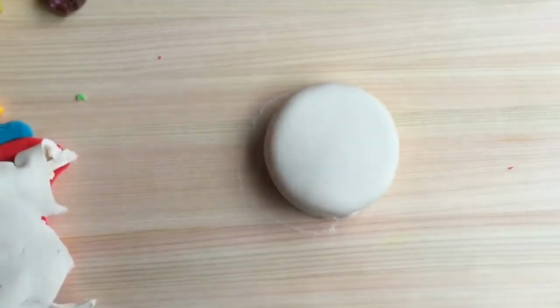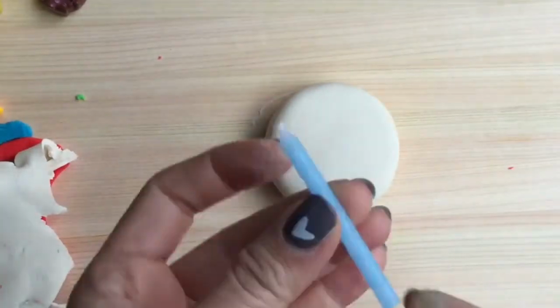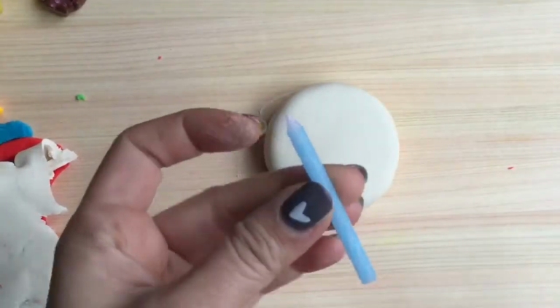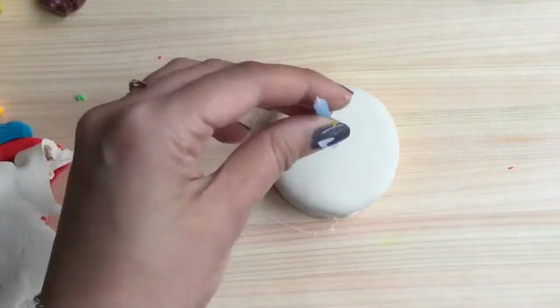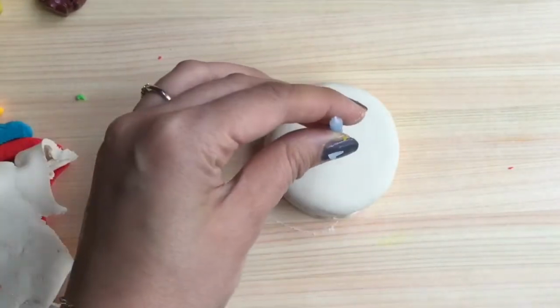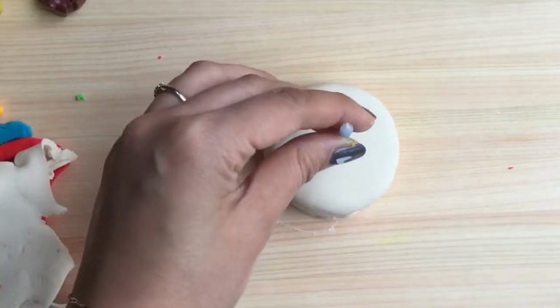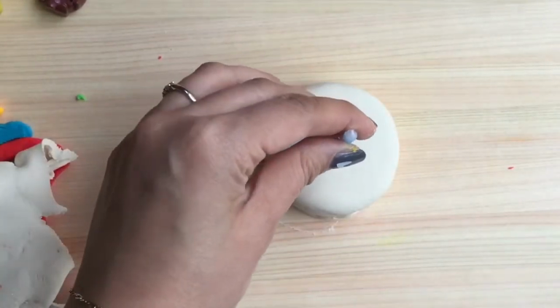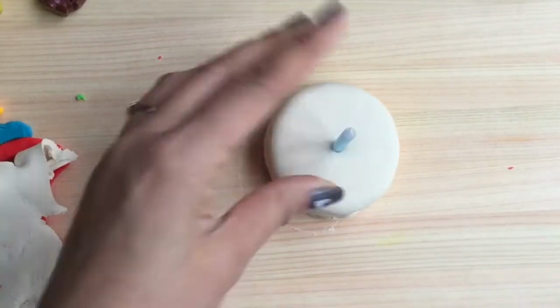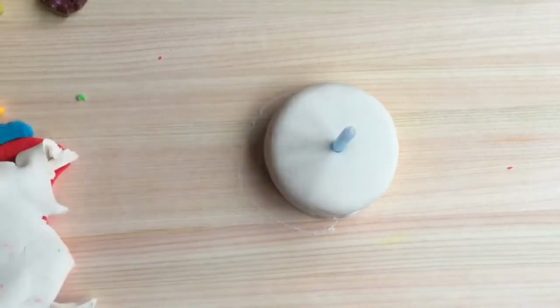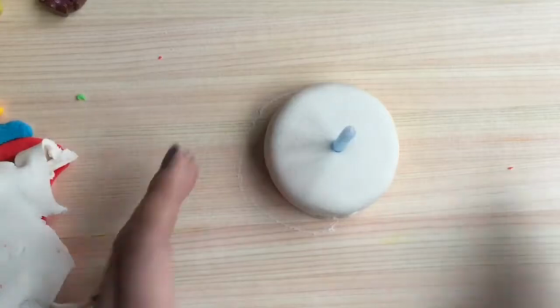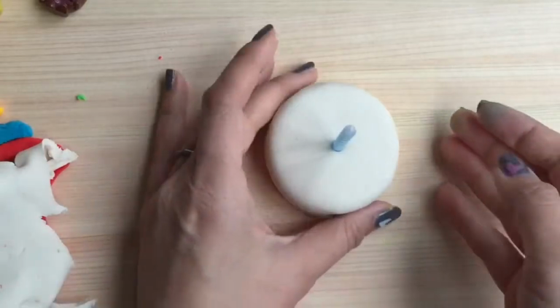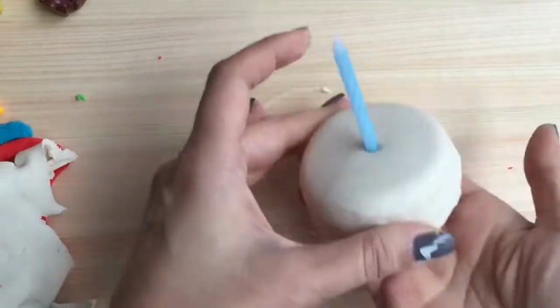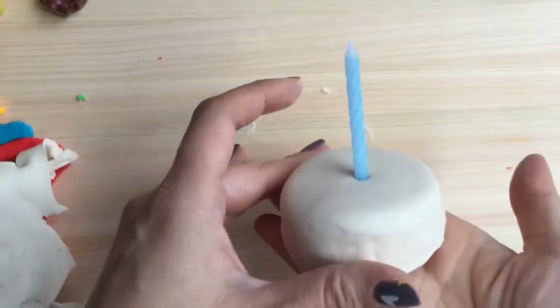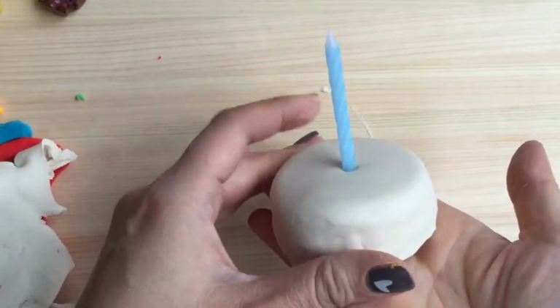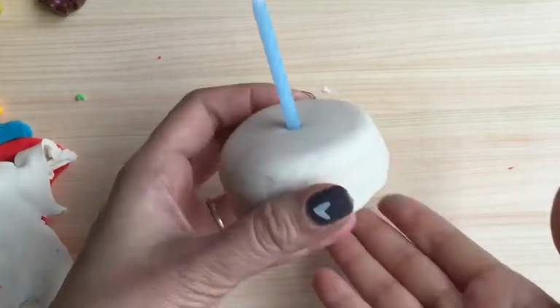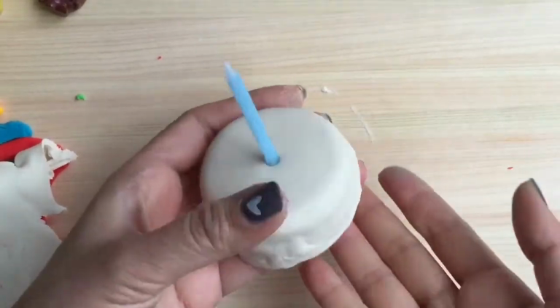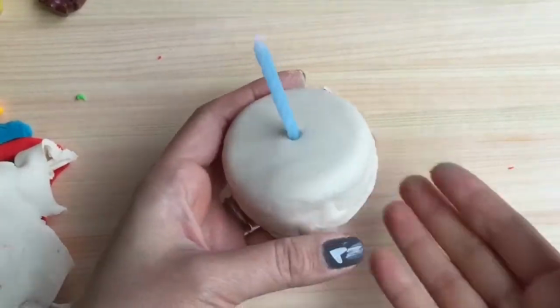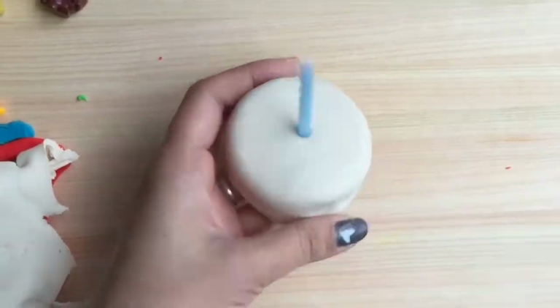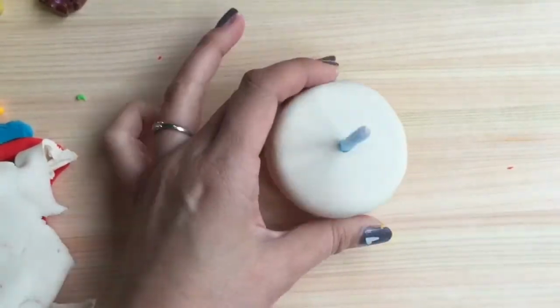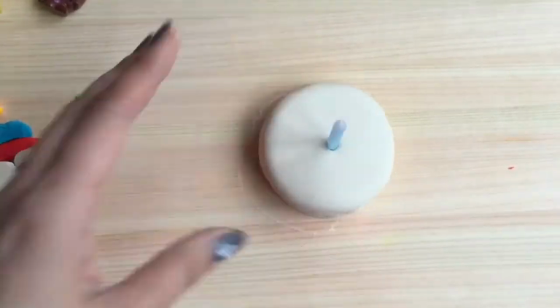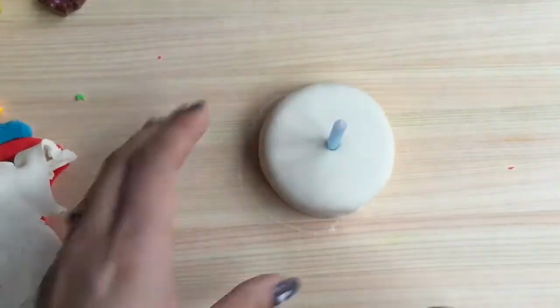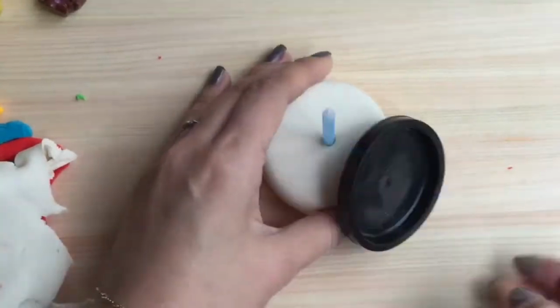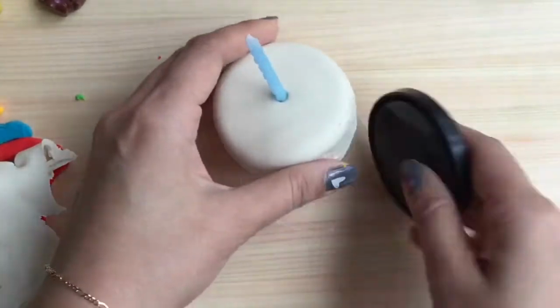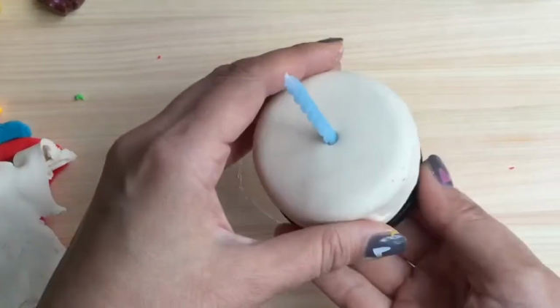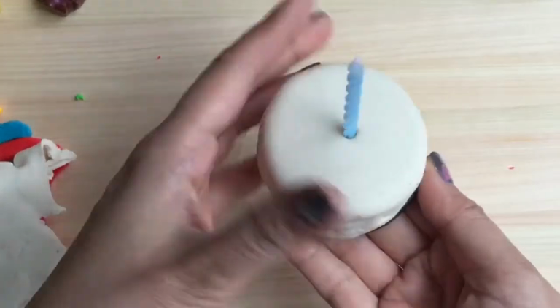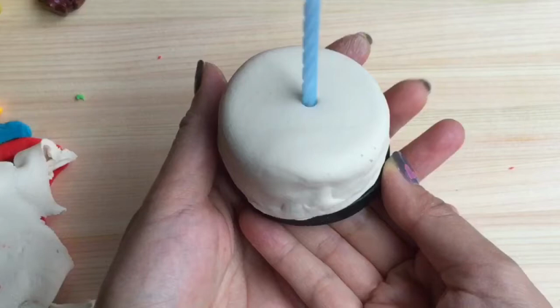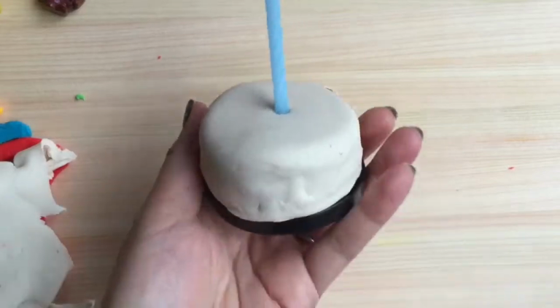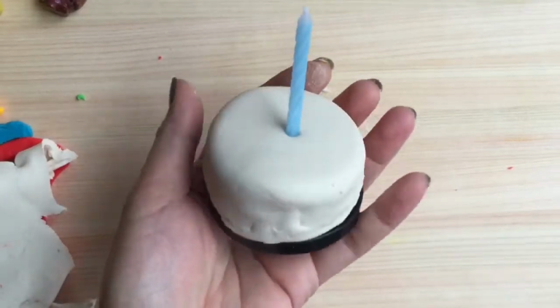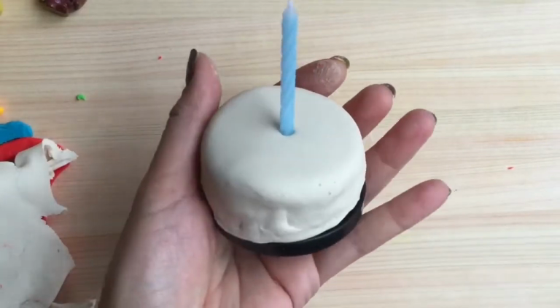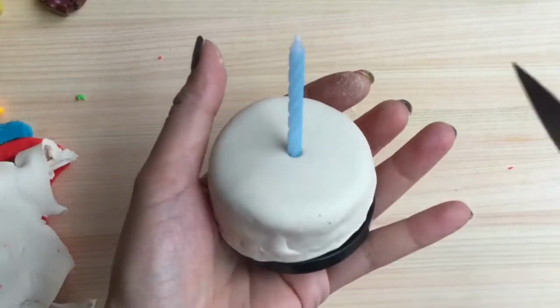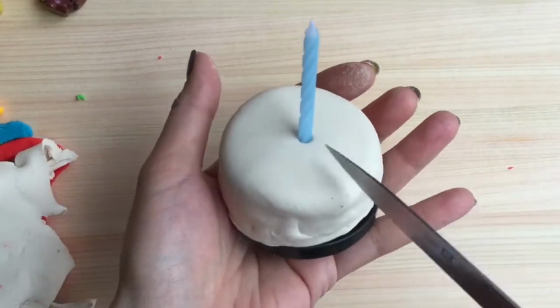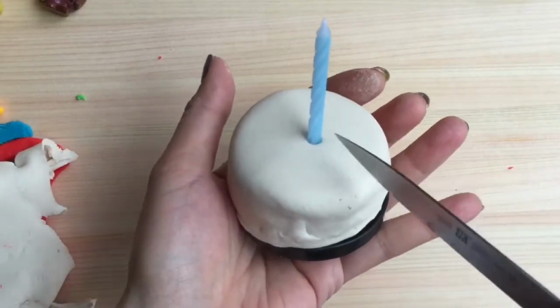We can even stick a candle inside this beautiful rainbow cake — such a beautiful look! Now let's cut it open so we can see what's inside. I'm going to put it on top of this little Play-Doh lid and take a slice of this cake.